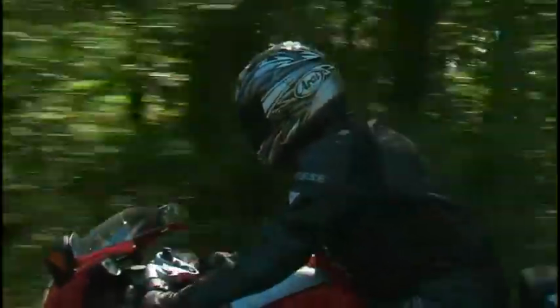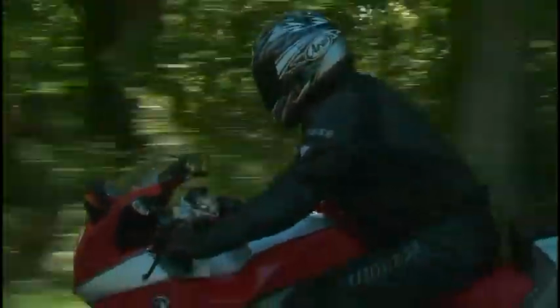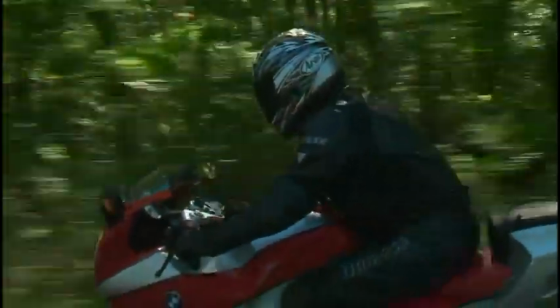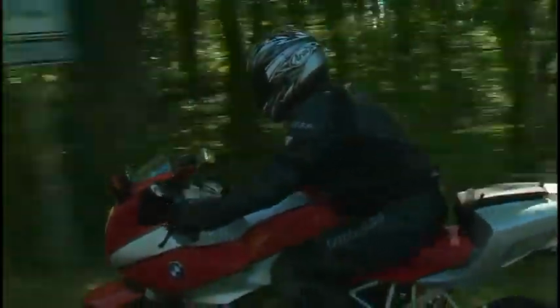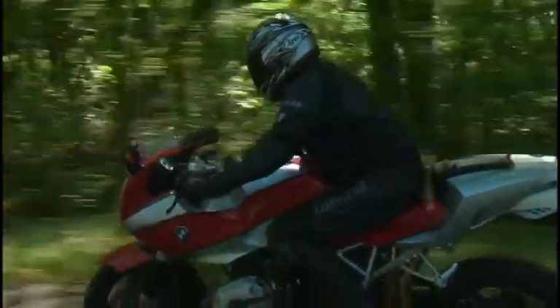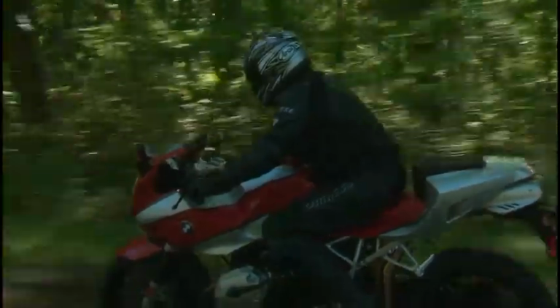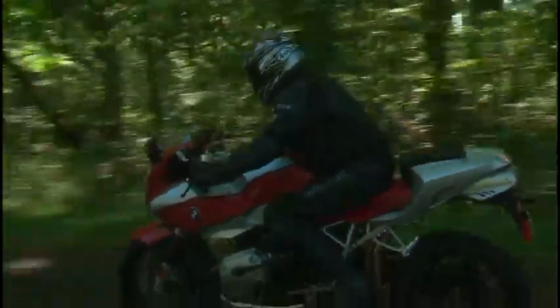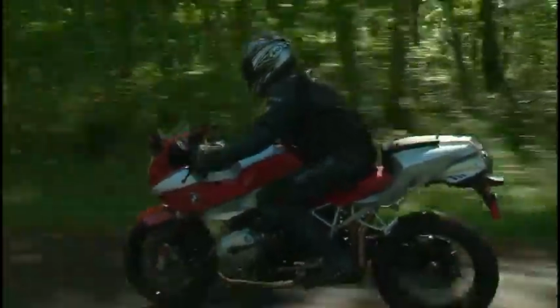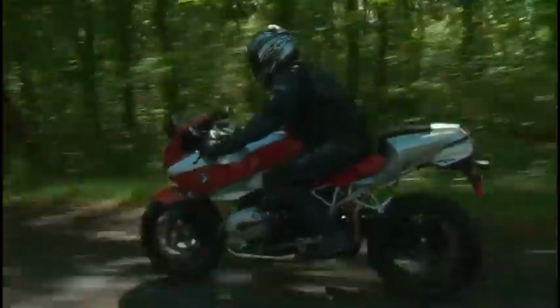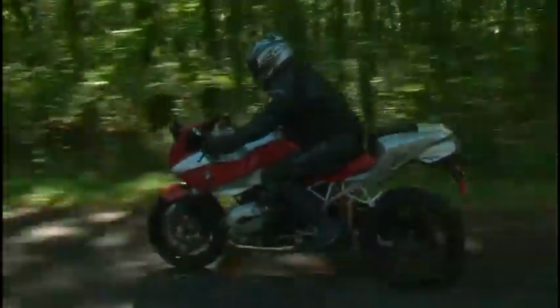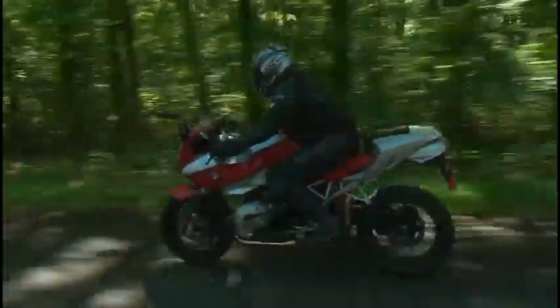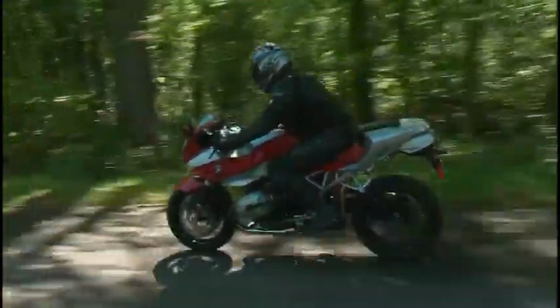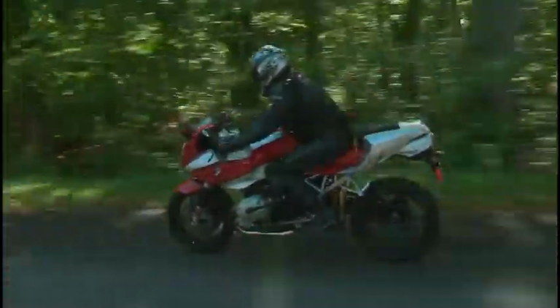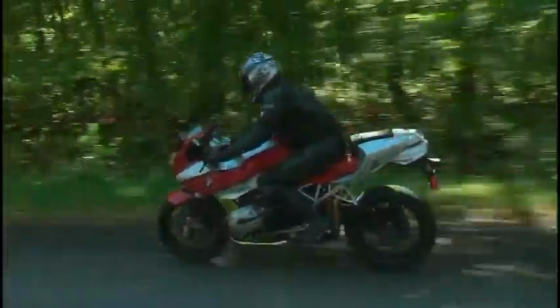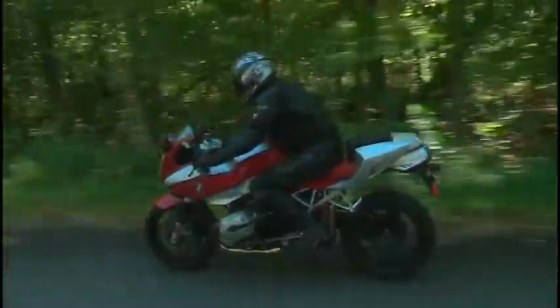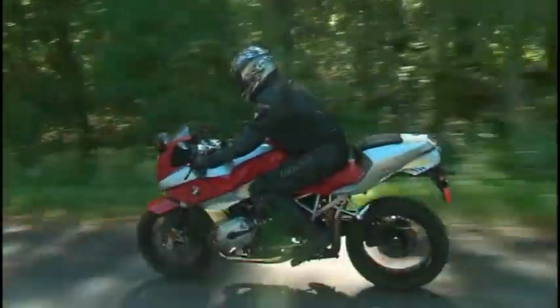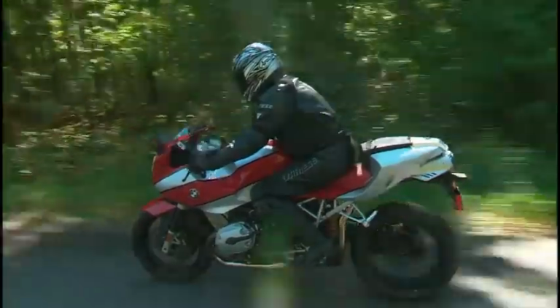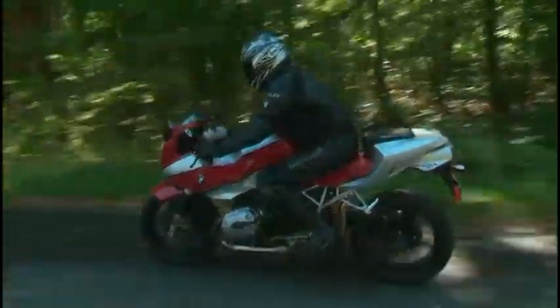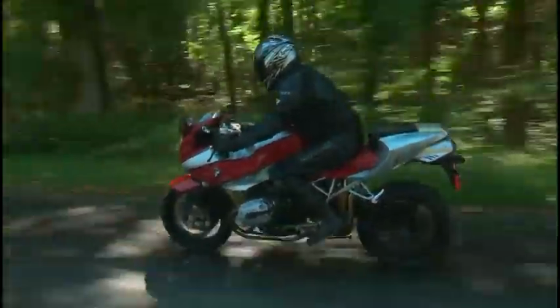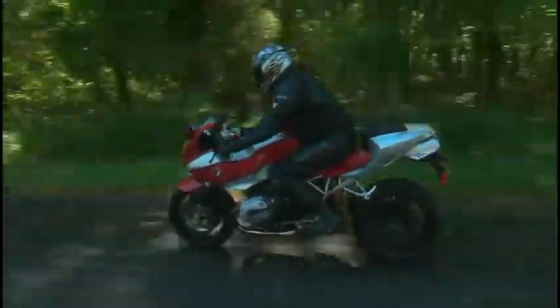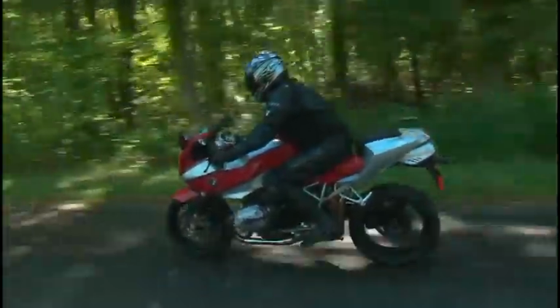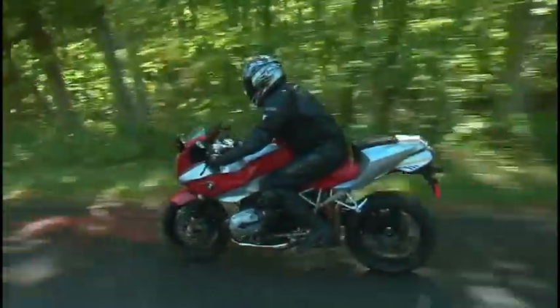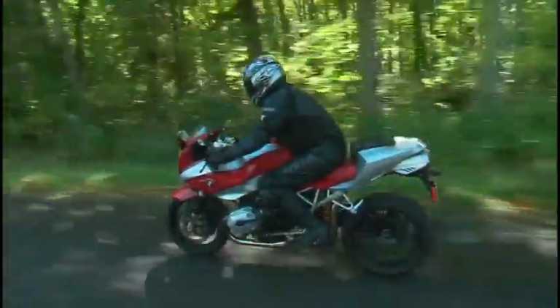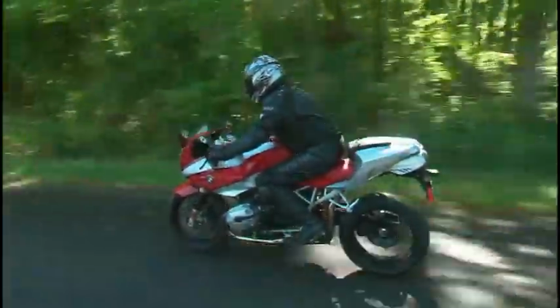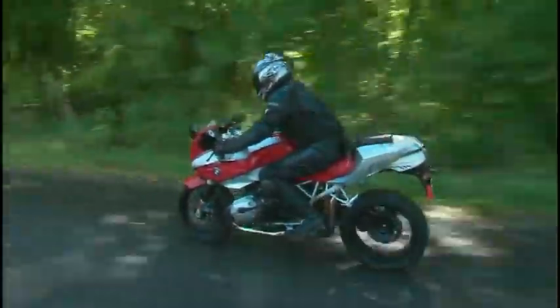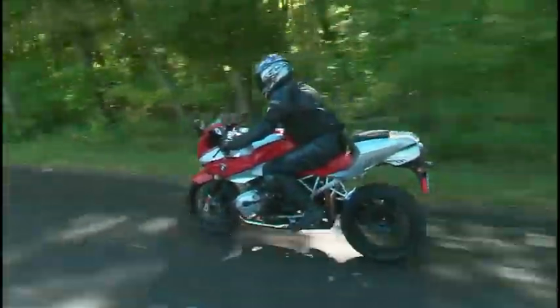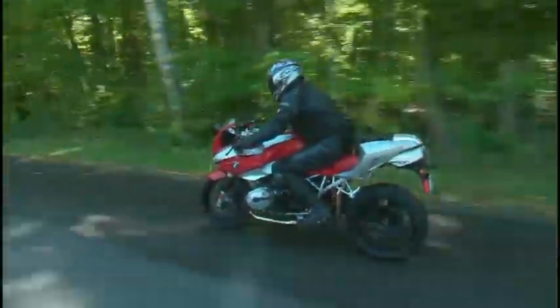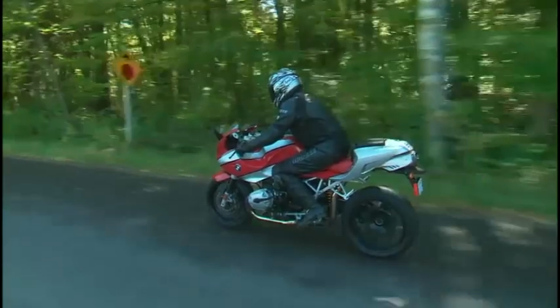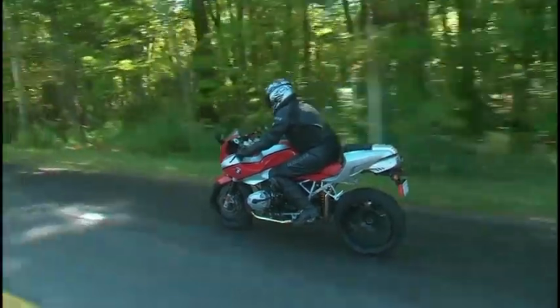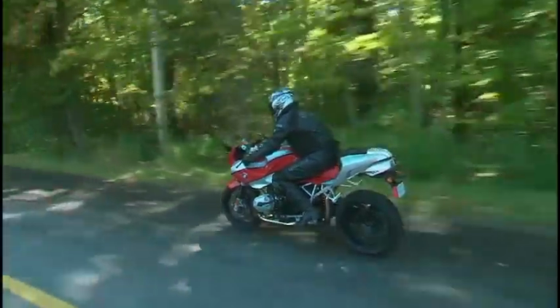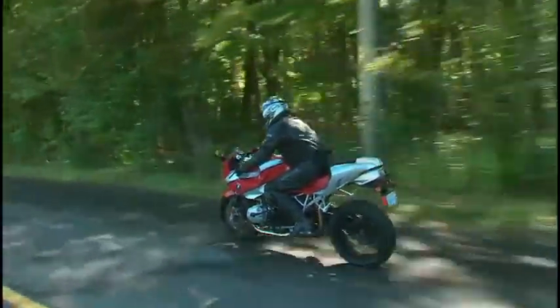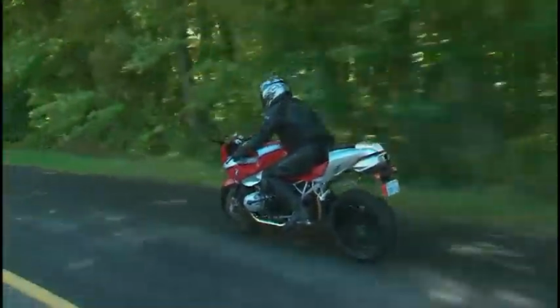We know it goes — what about stopping? How did you like the brakes? It's got ABS brakes on it, and the brakes are fabulous. They haul you down with no effort whatsoever, and they work. I can't imagine them working better, let's put it that way.